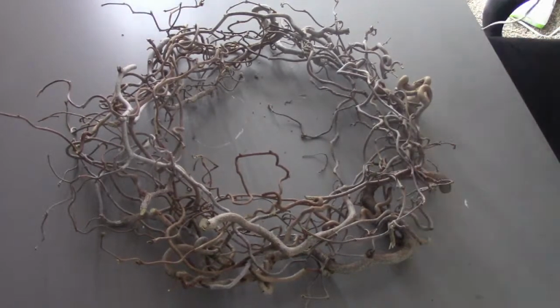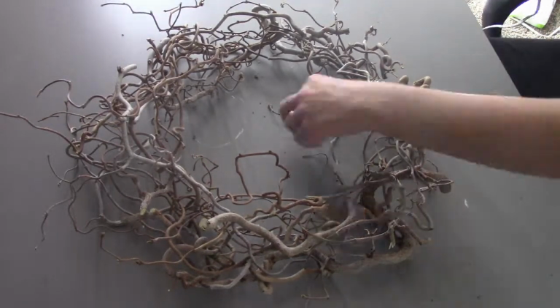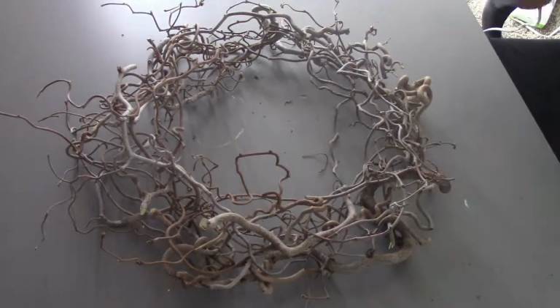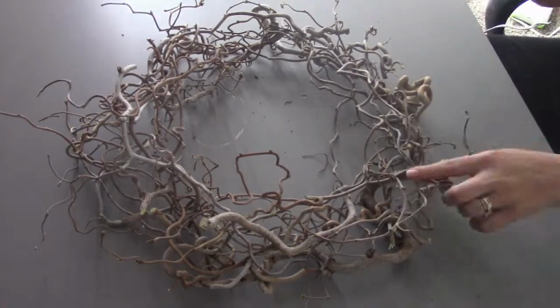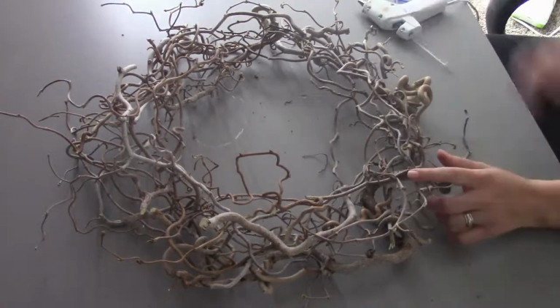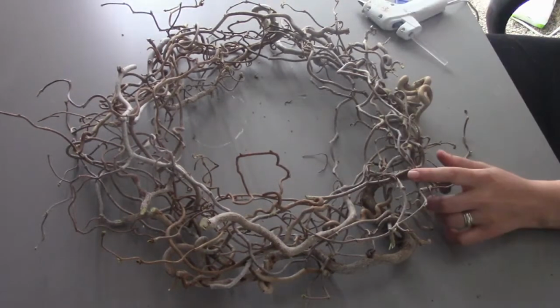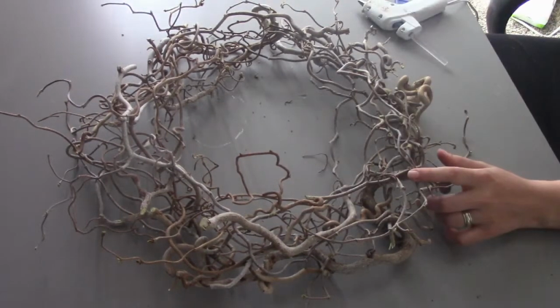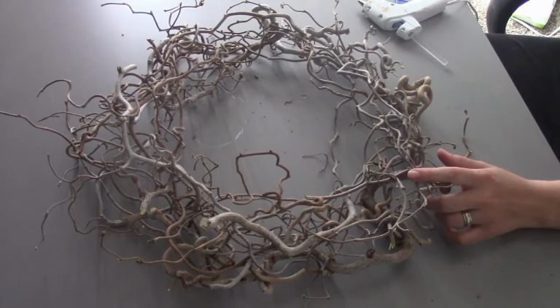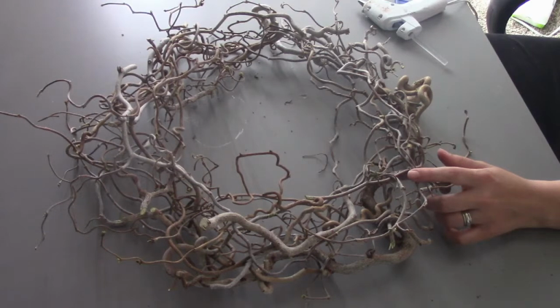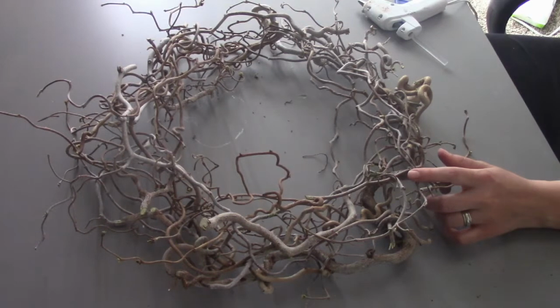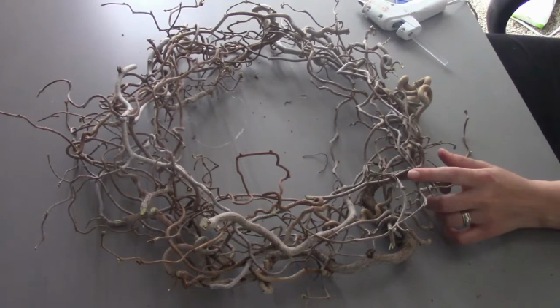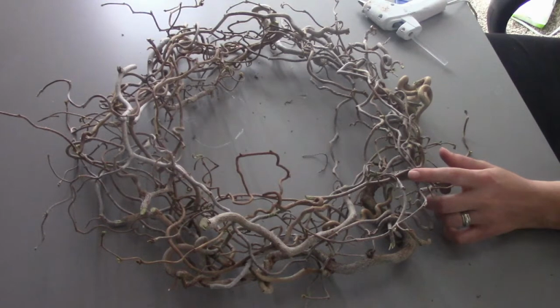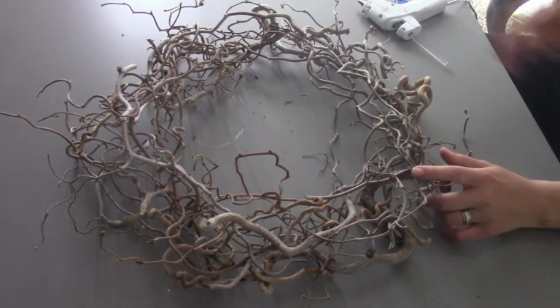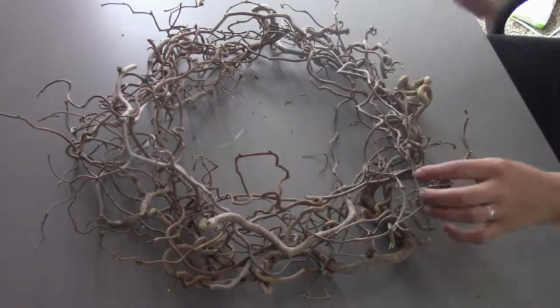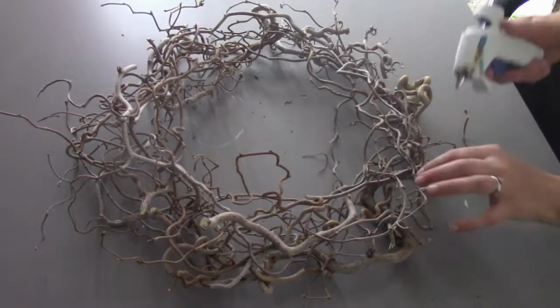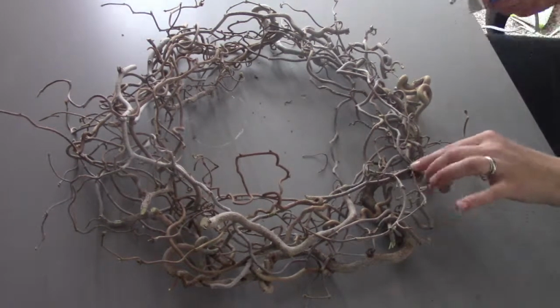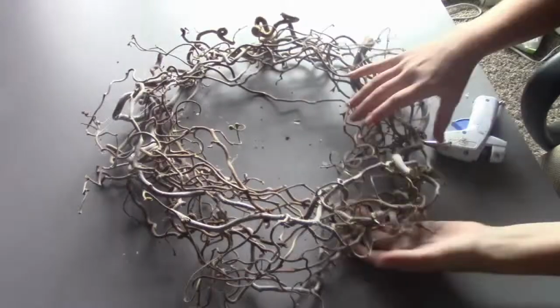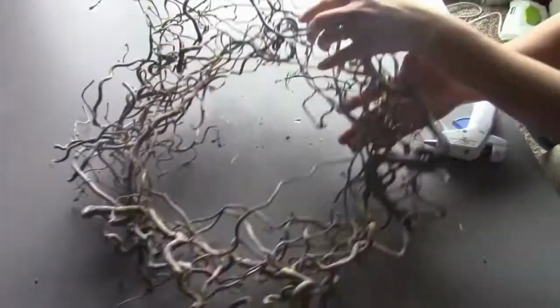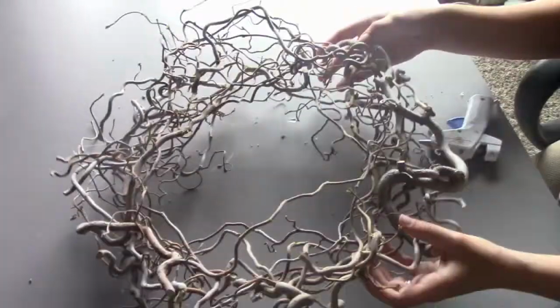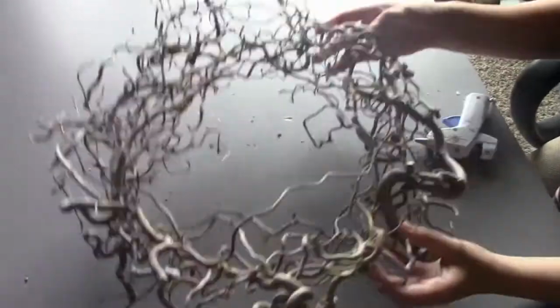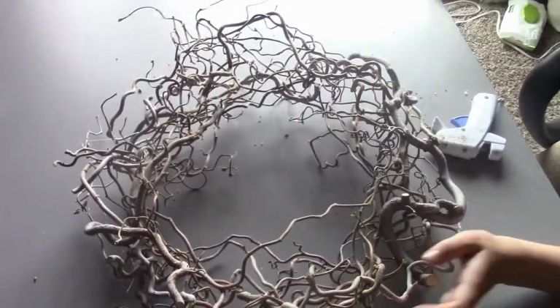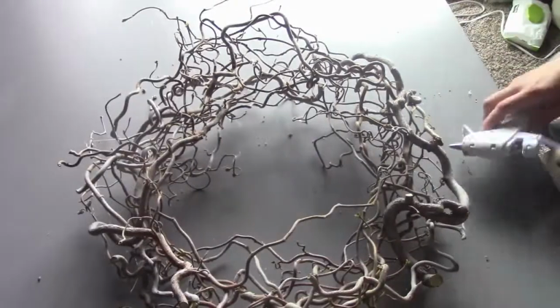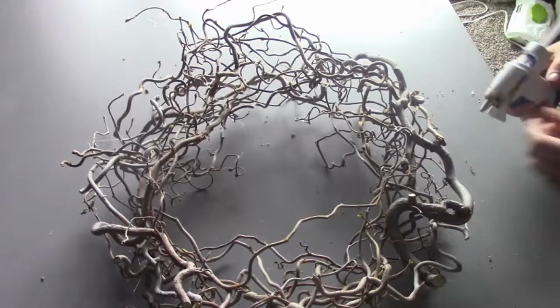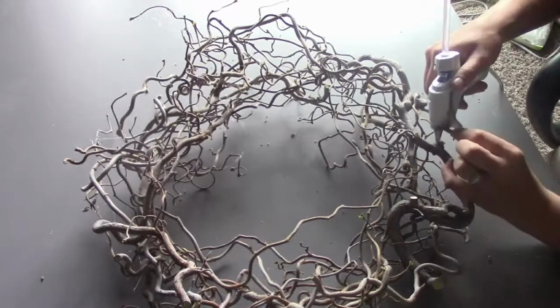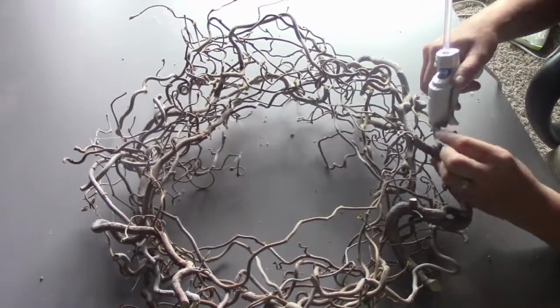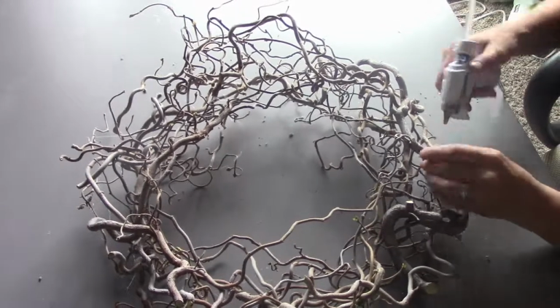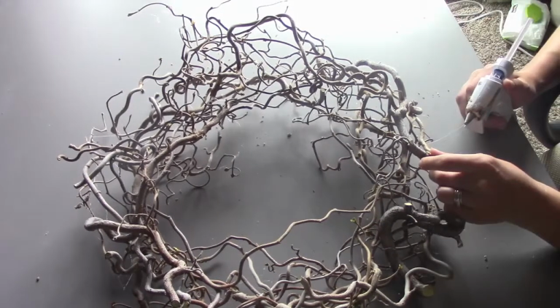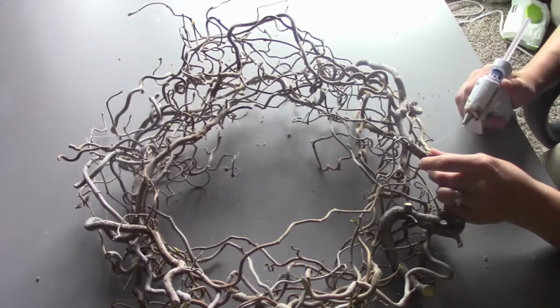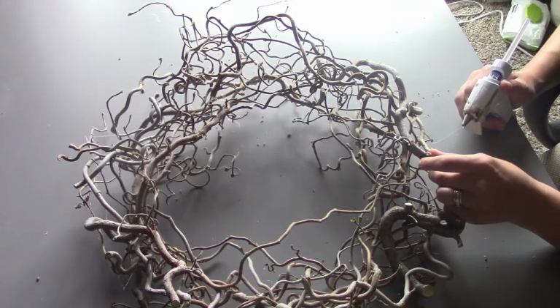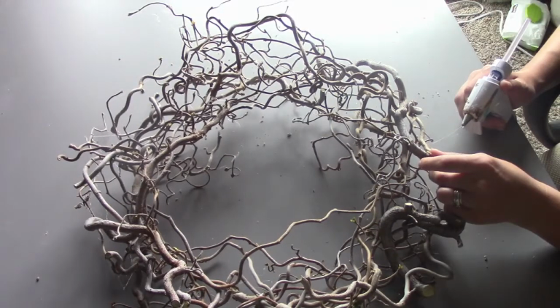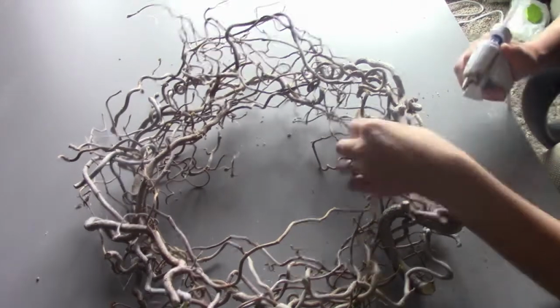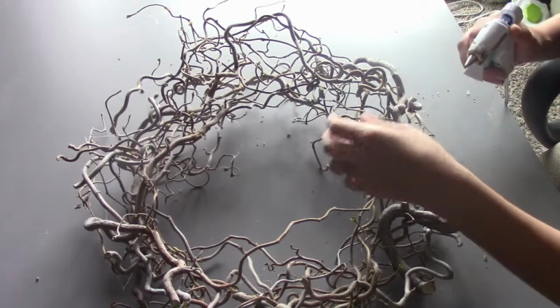After you hot glue it all together, let it dry, then pick it up and make sure it's pretty stable and not flimsy. You don't want it falling apart on you.